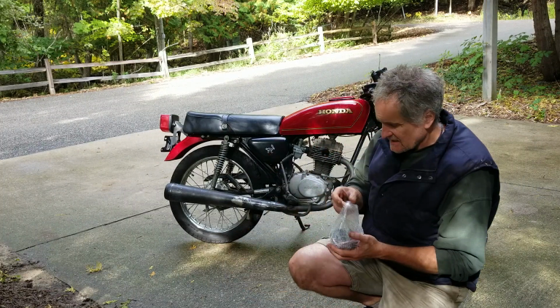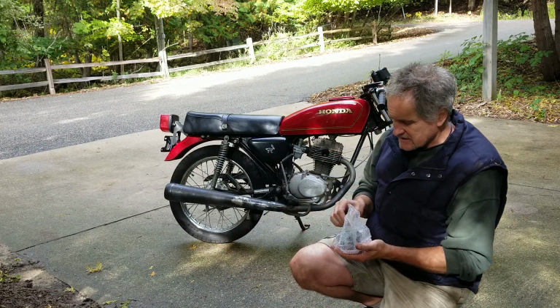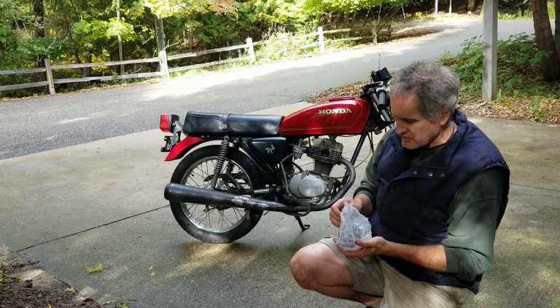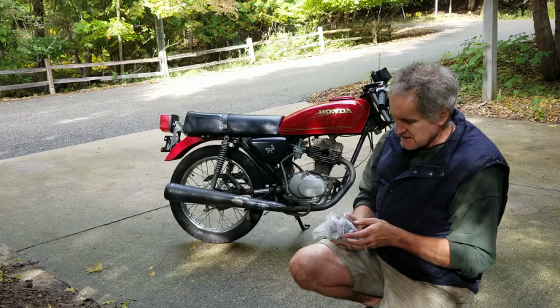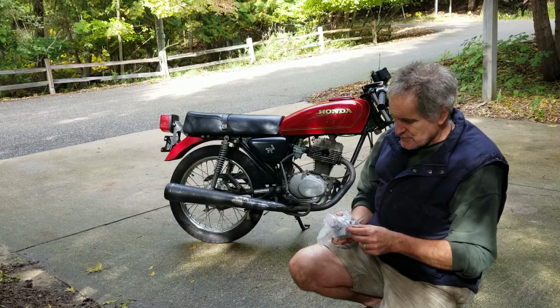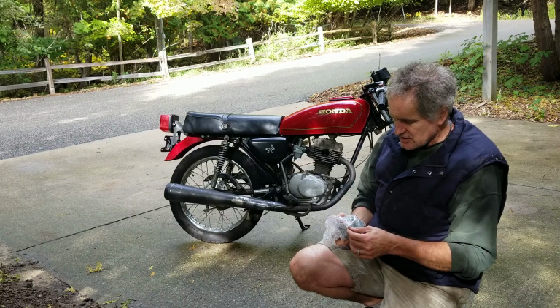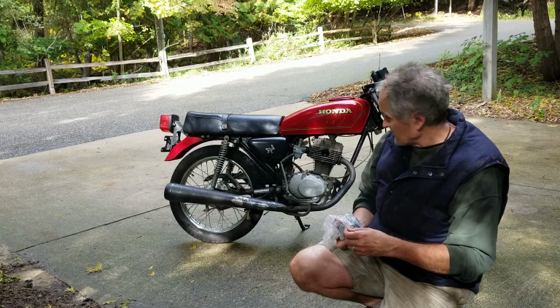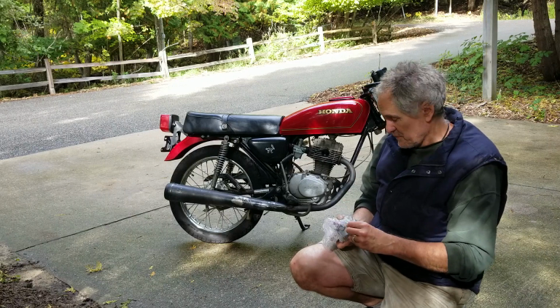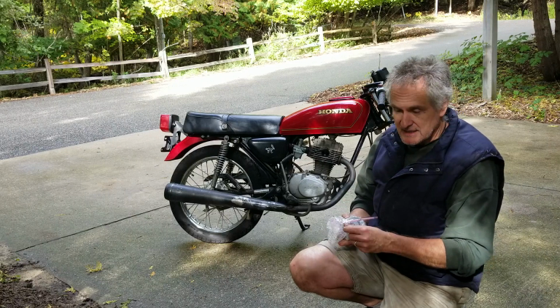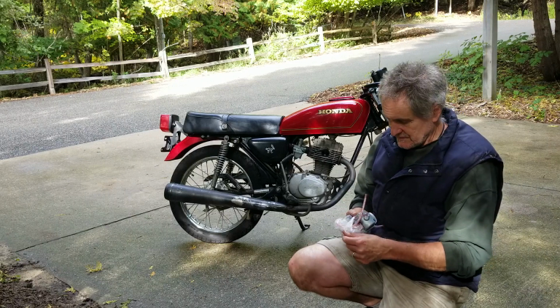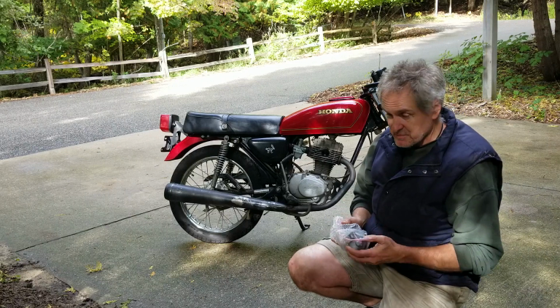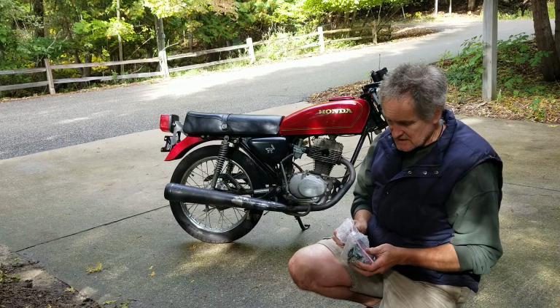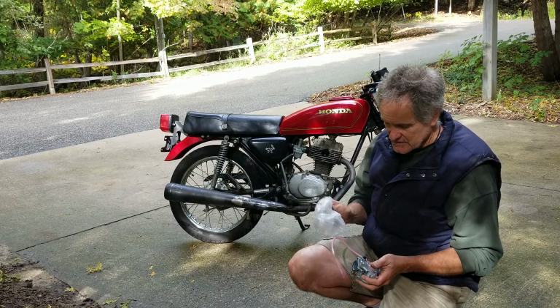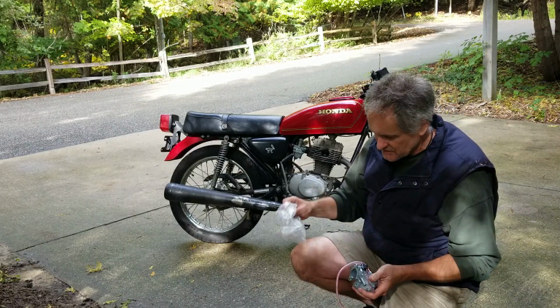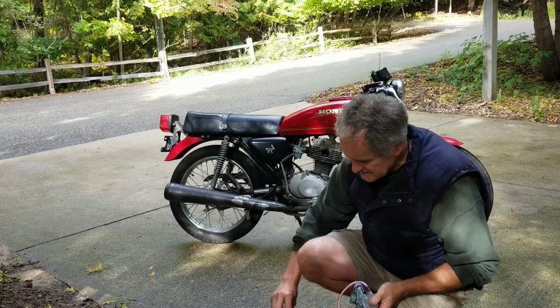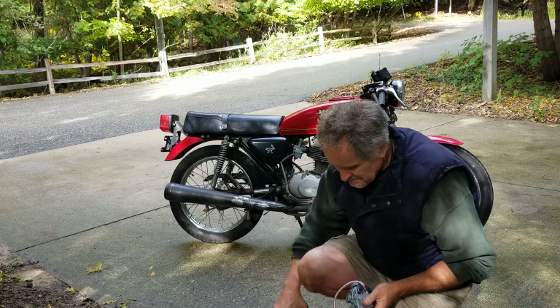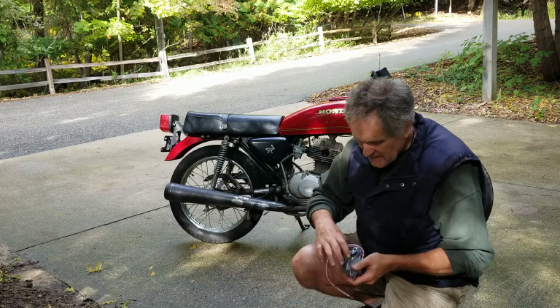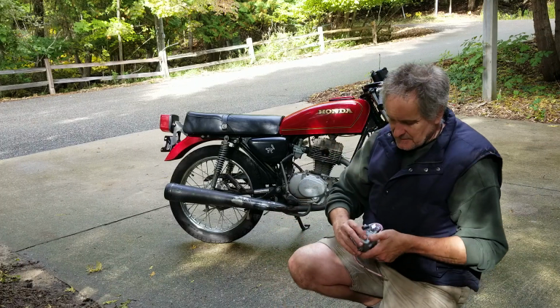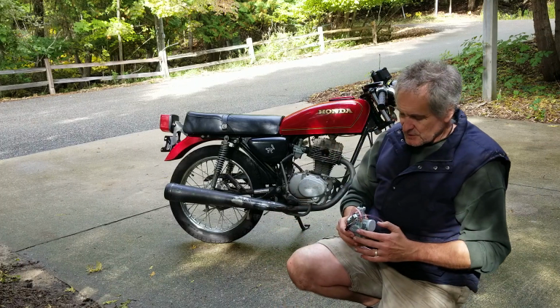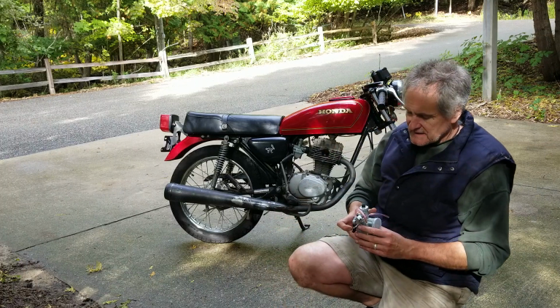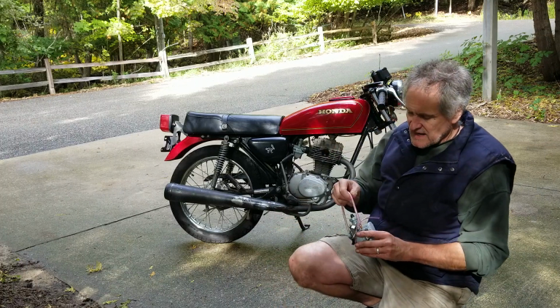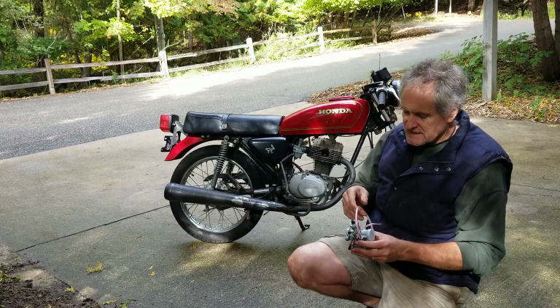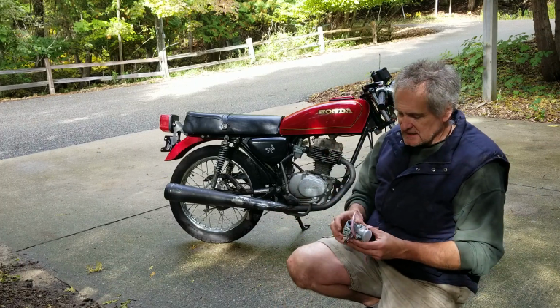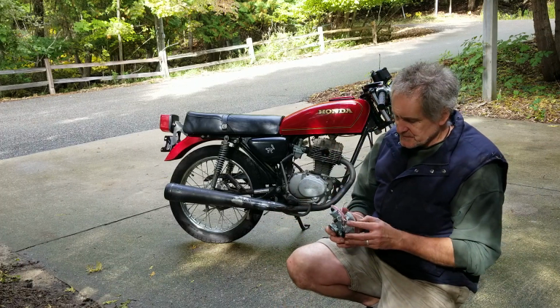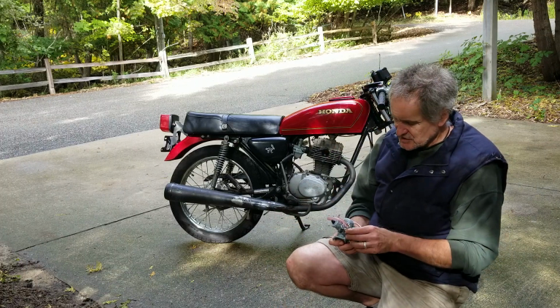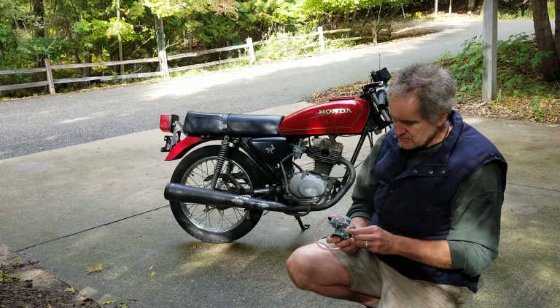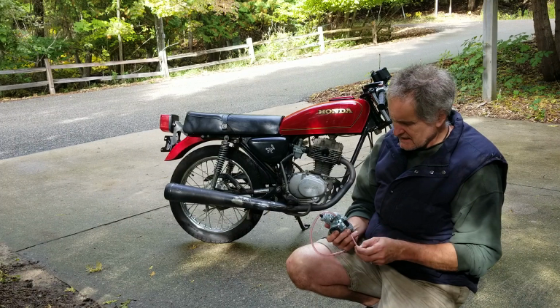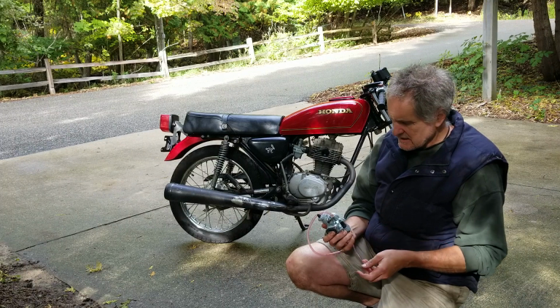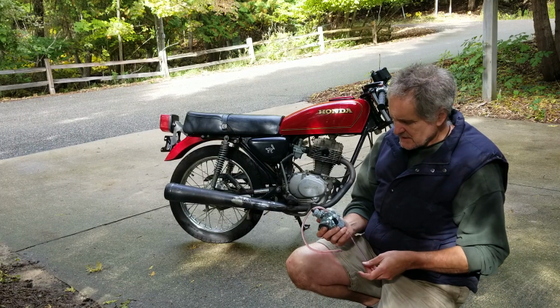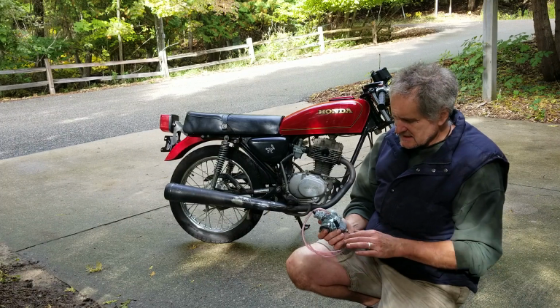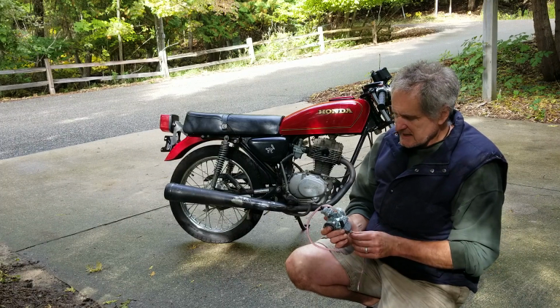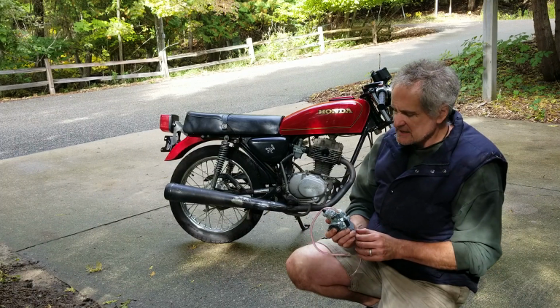It's on there — a nice little Mikuni, brand new, and apparently it's pretty darn close to being adjusted. Don't know if I need to drop or raise the needle, rejet it, what have you, but this is my puzzle.